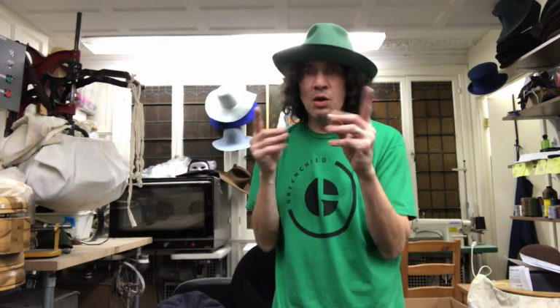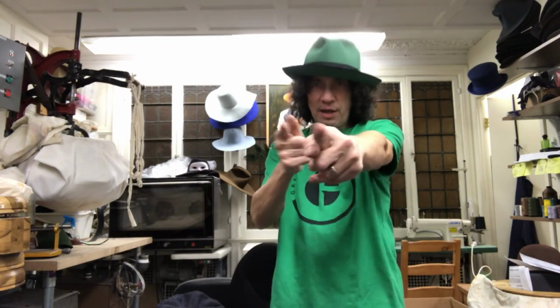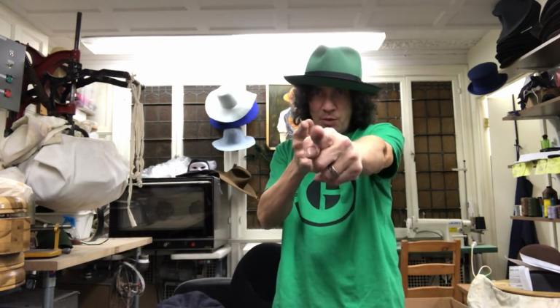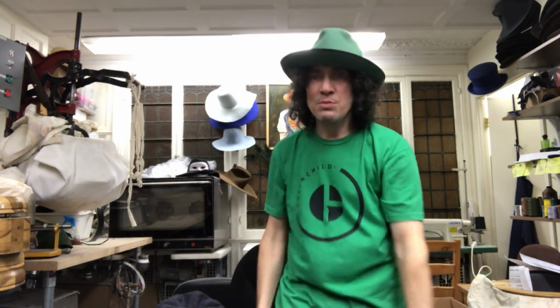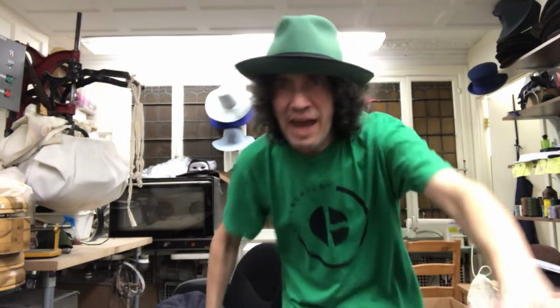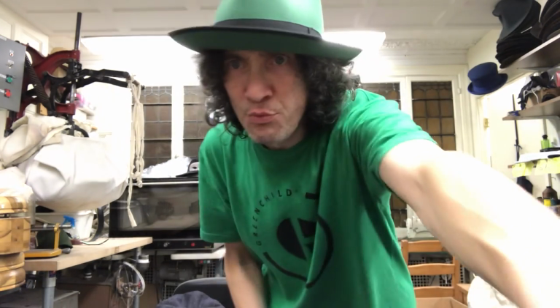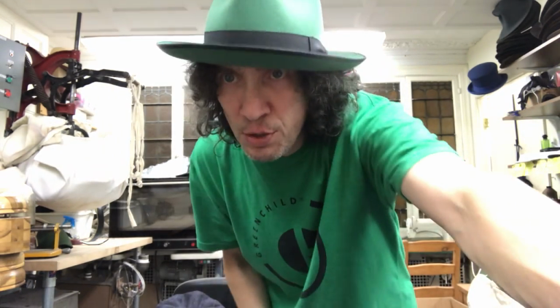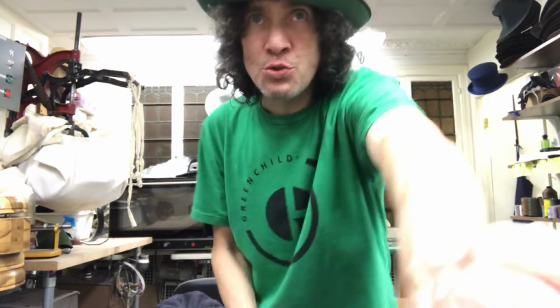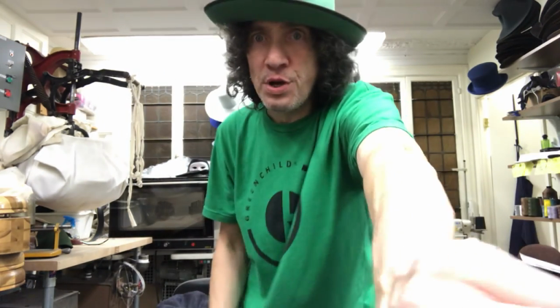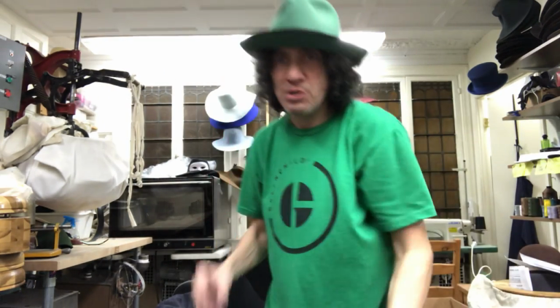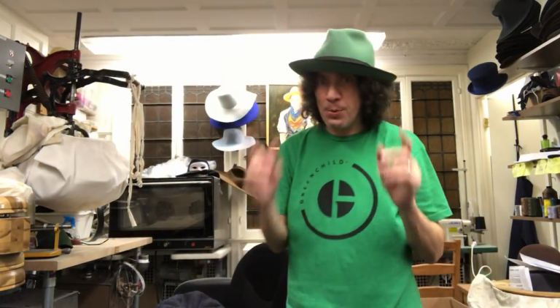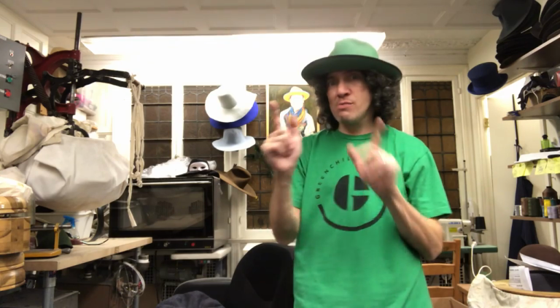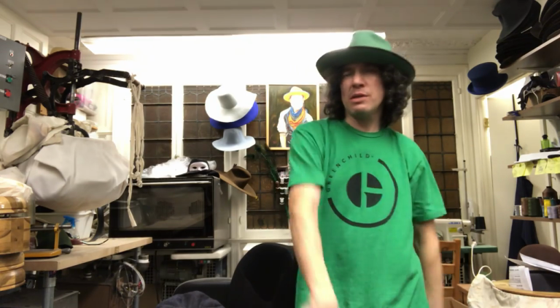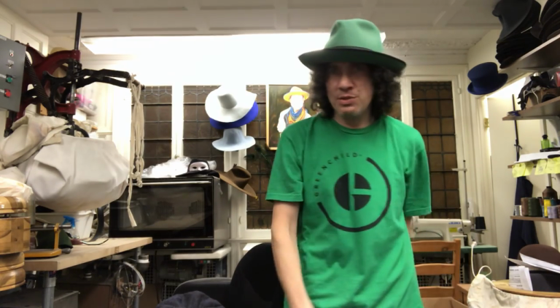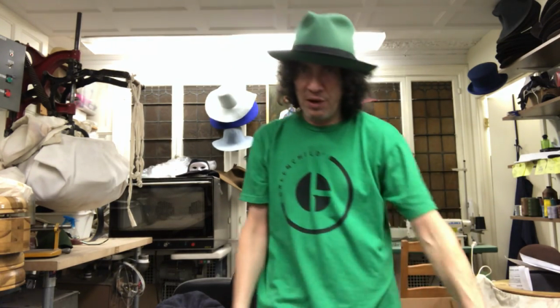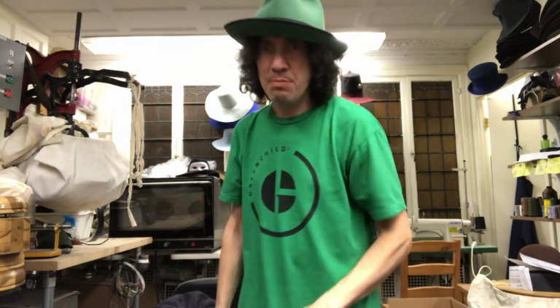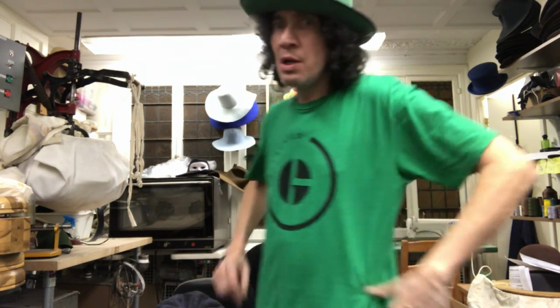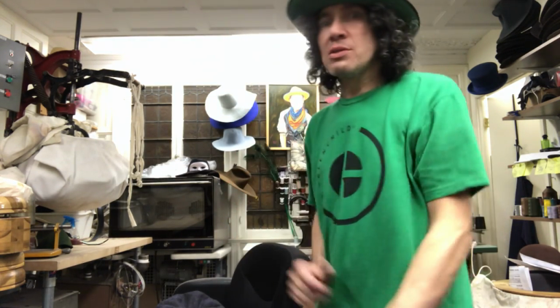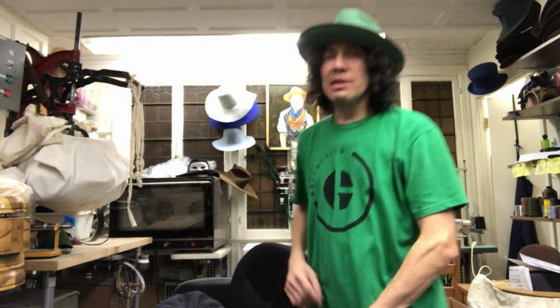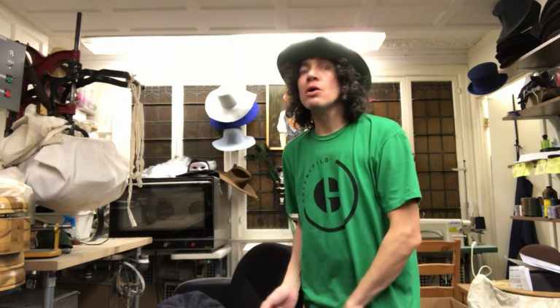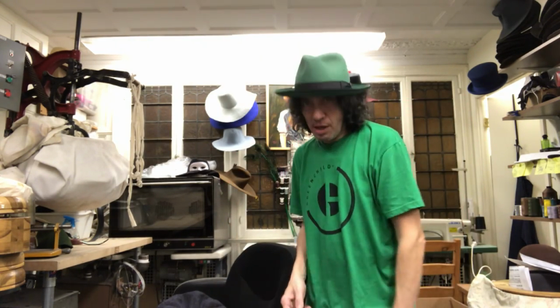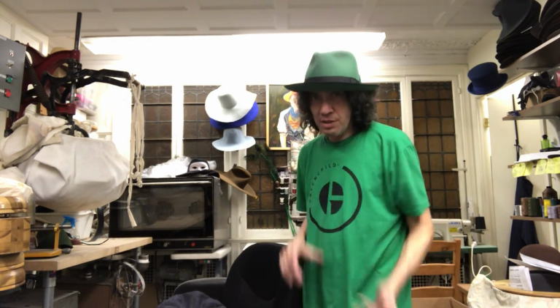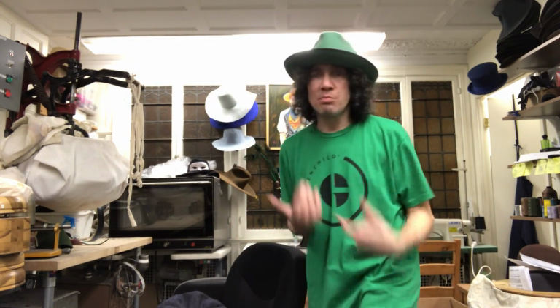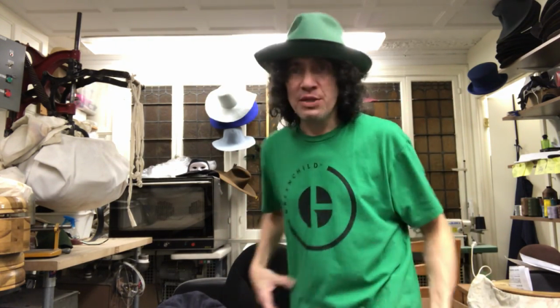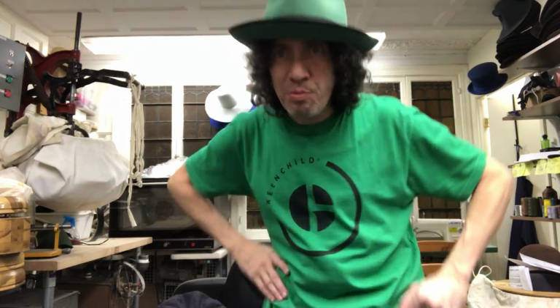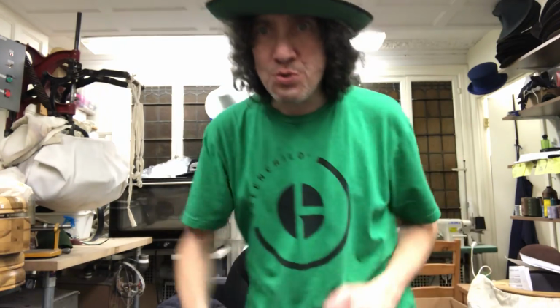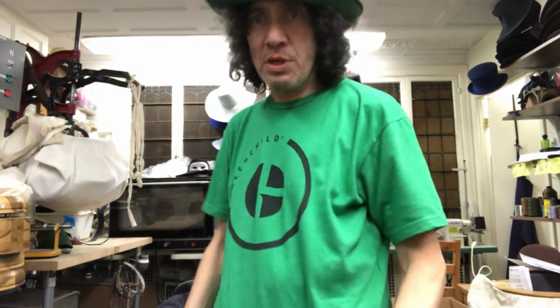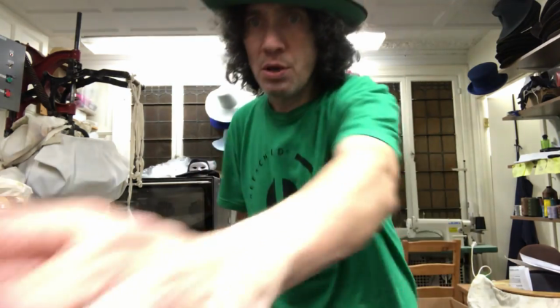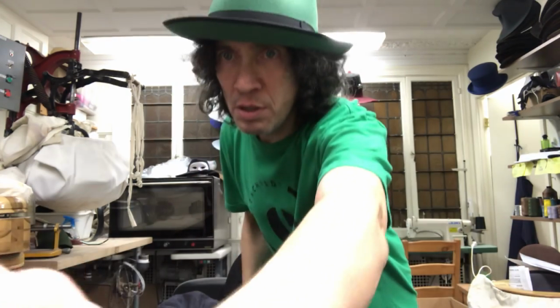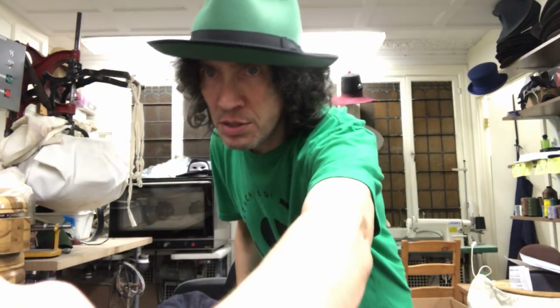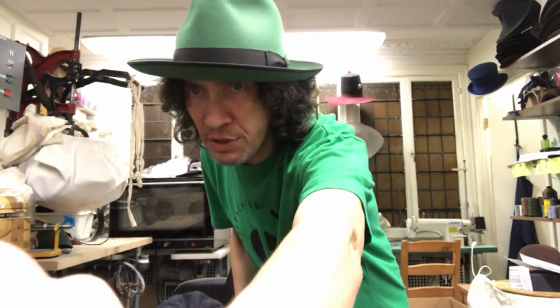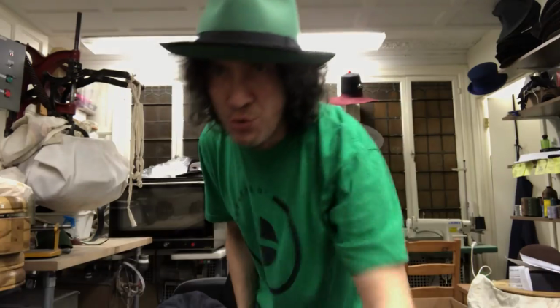Welcome to Cap Video Extraordinaire. I'm going to show you everything you need to know about caps. It's going to take a long time — probably two parts or something. Let's get everything straight.